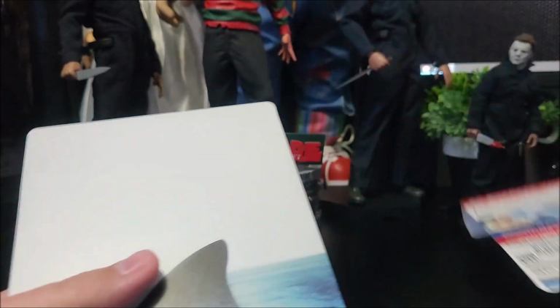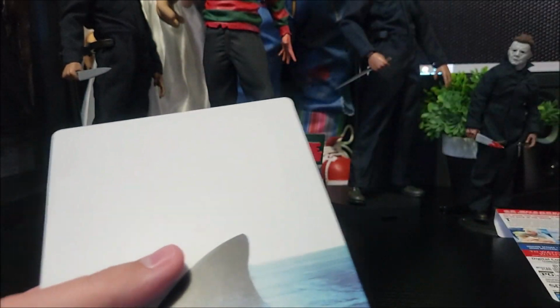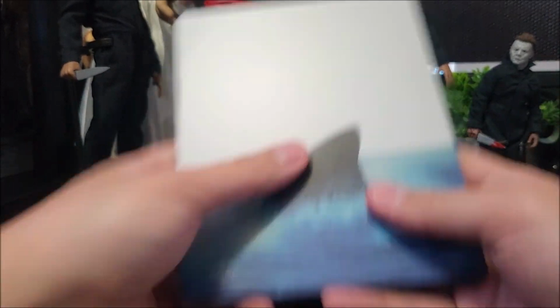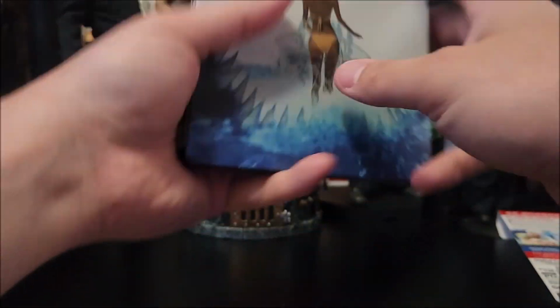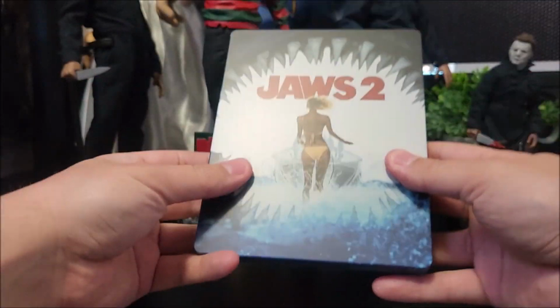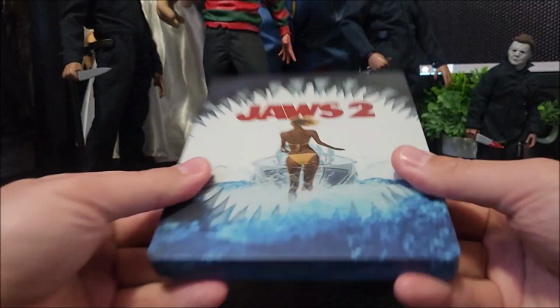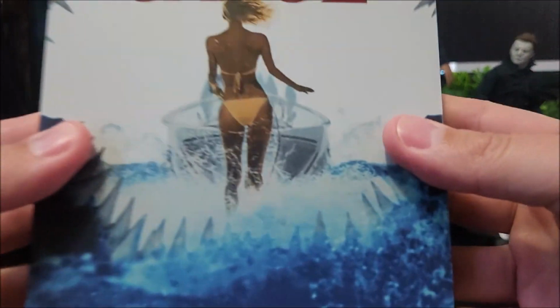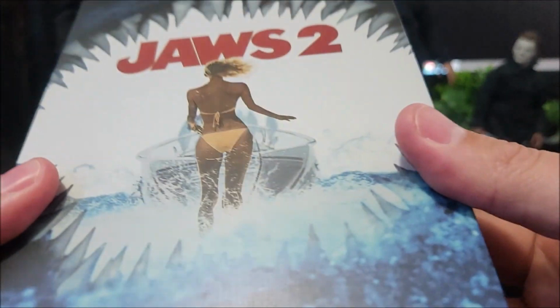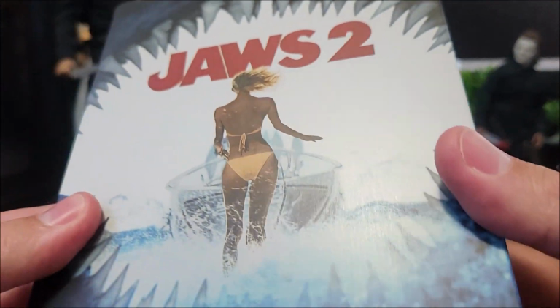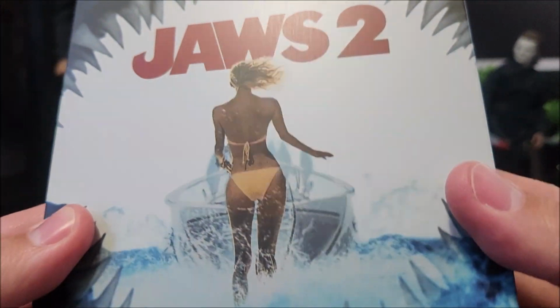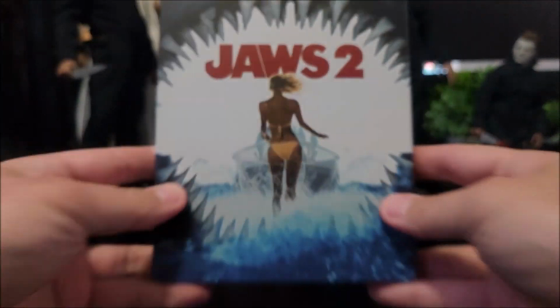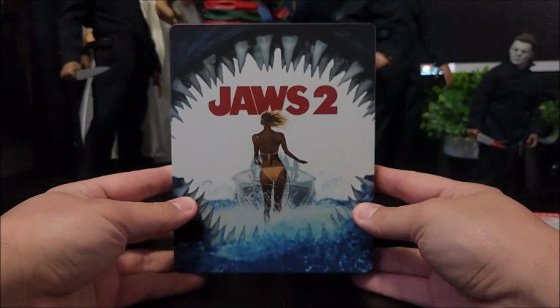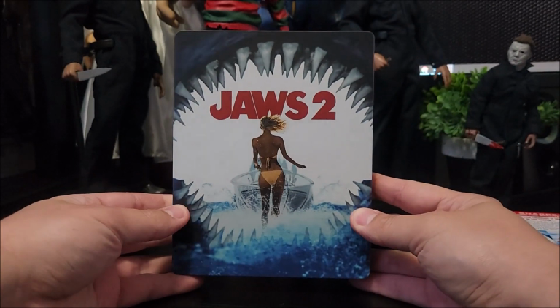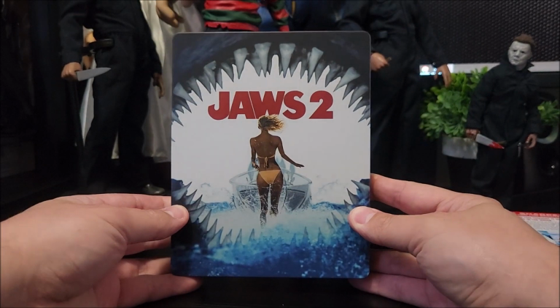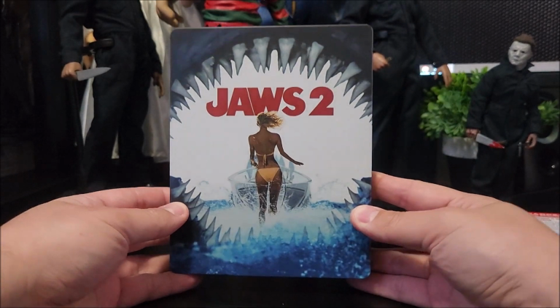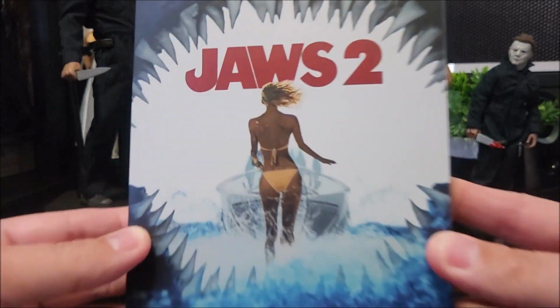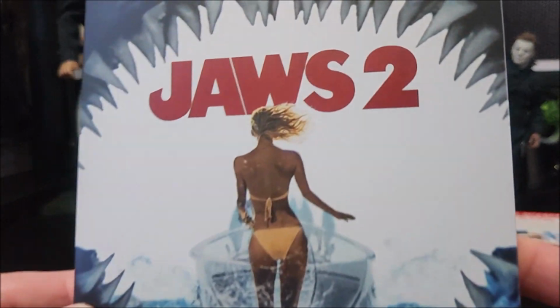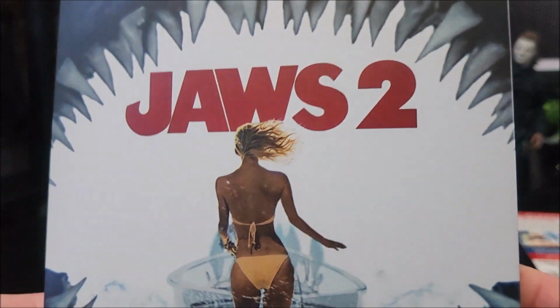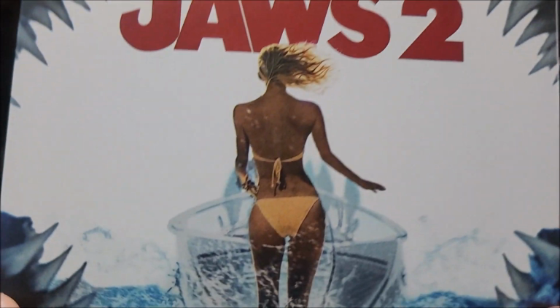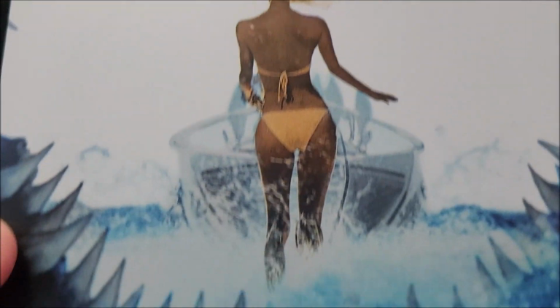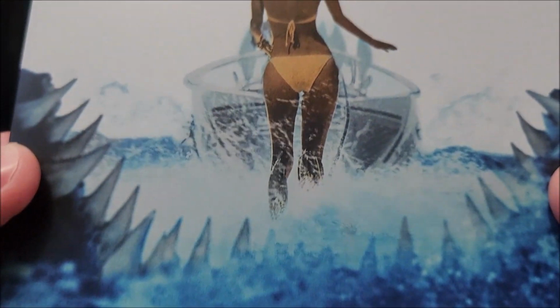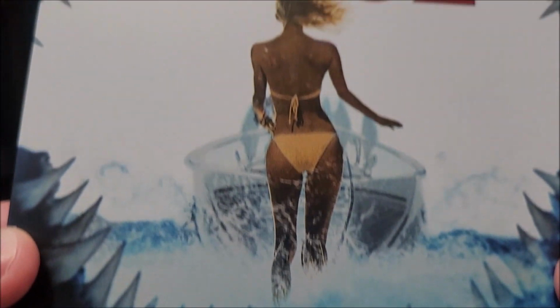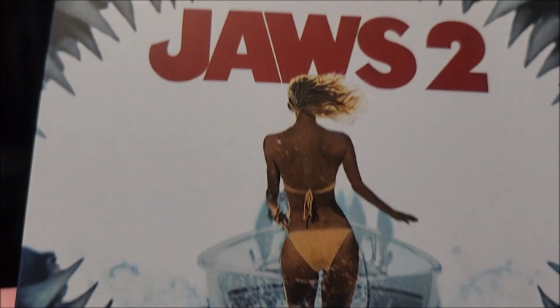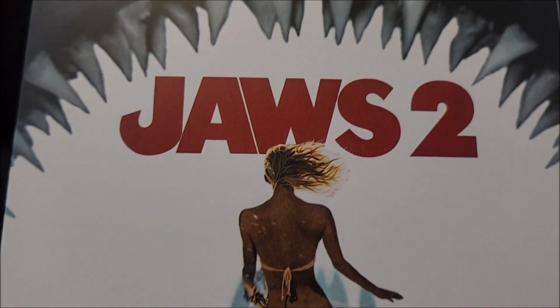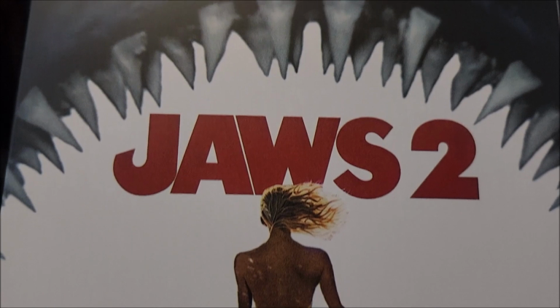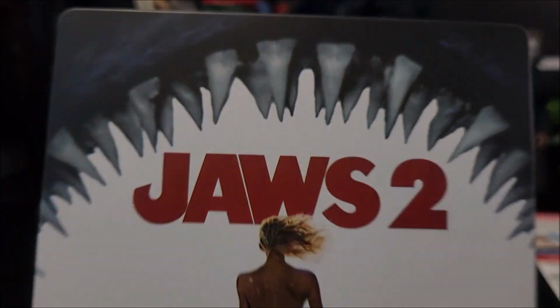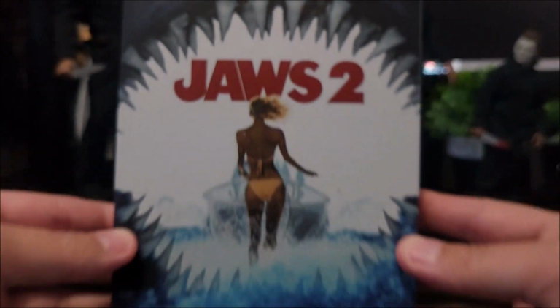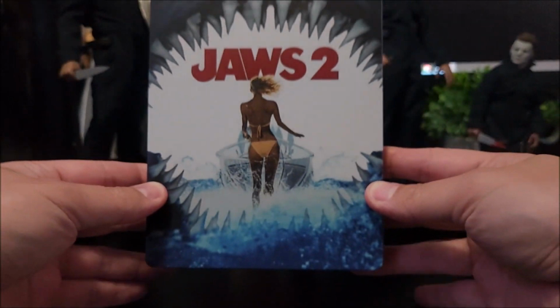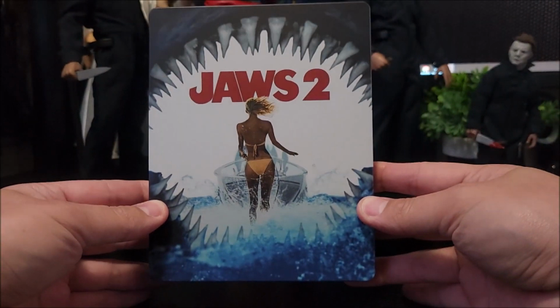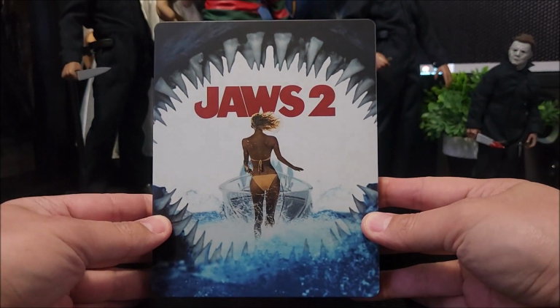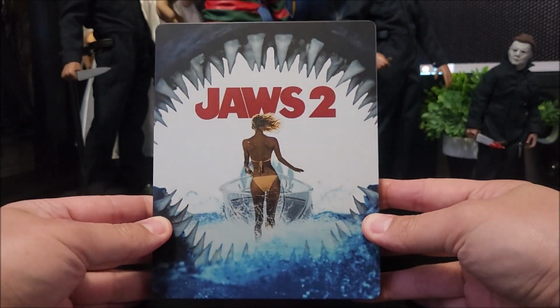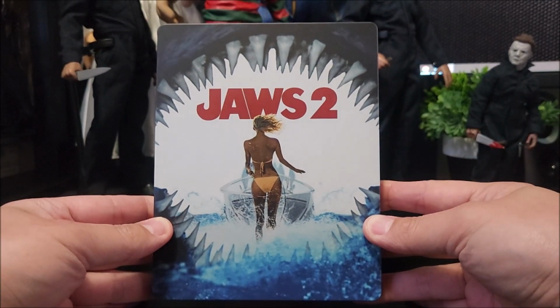Pop that to the side and take a look at the front. You do have a matte finish on here, and I think it looks pretty damn good. You do have Jaws 2 on there with the girl right there and the shark teeth. That's pretty awesome.